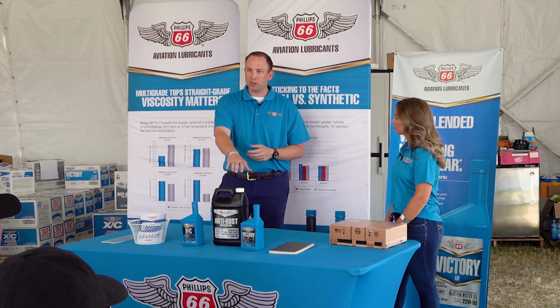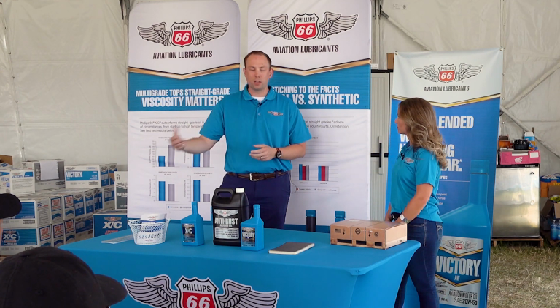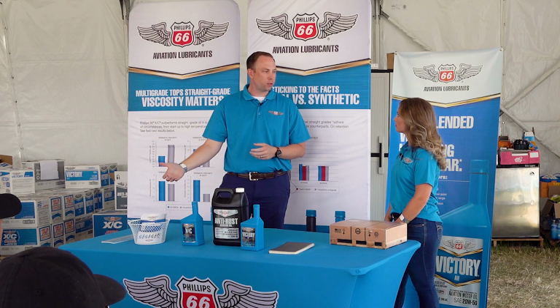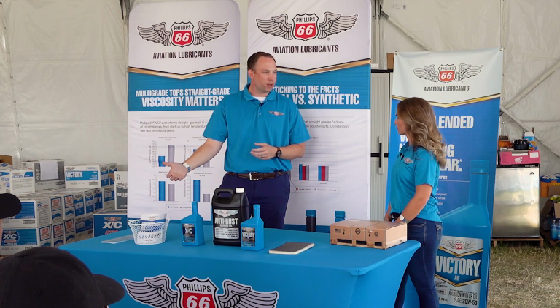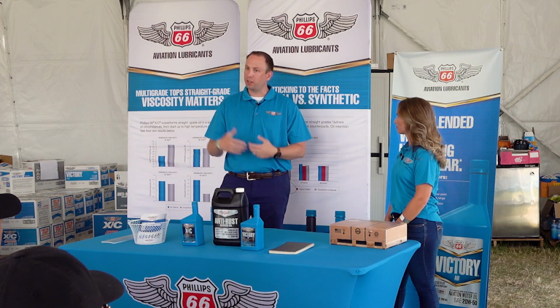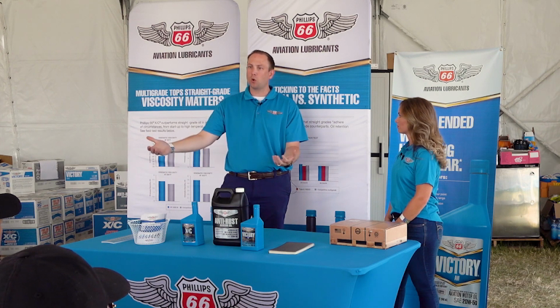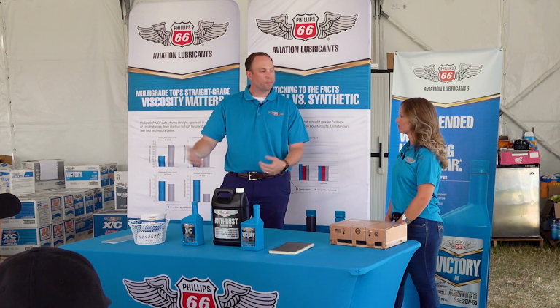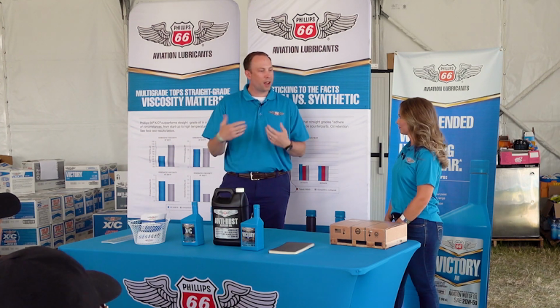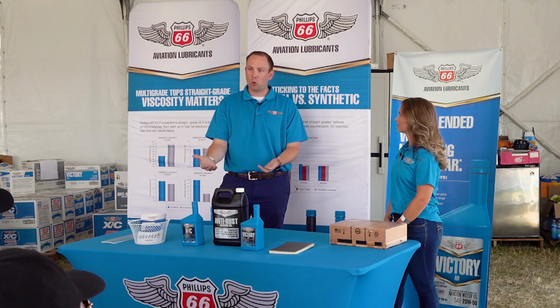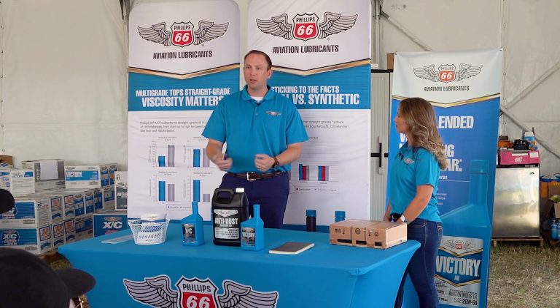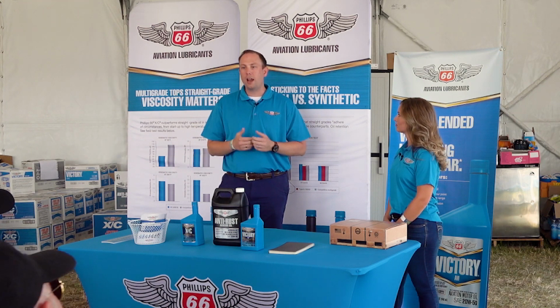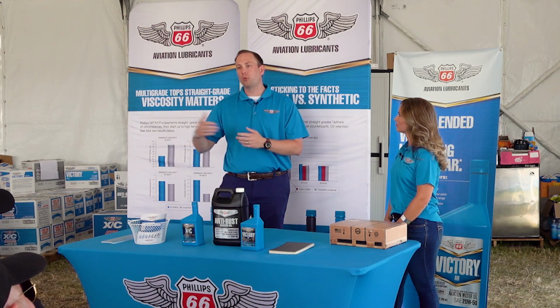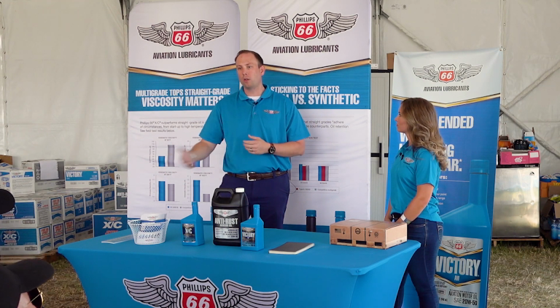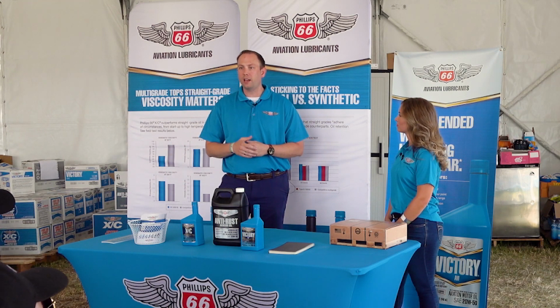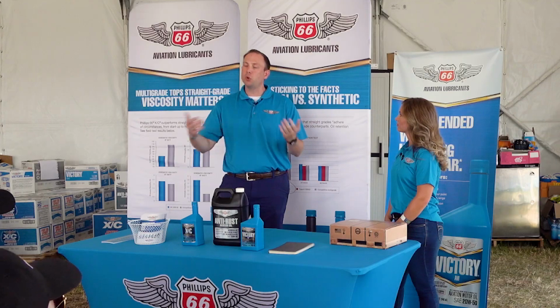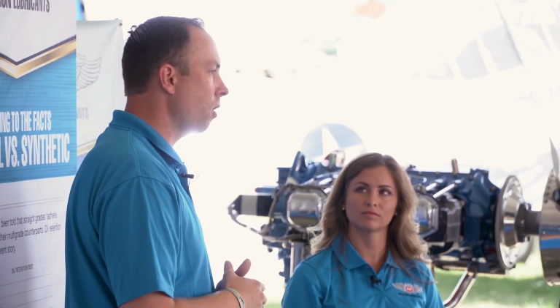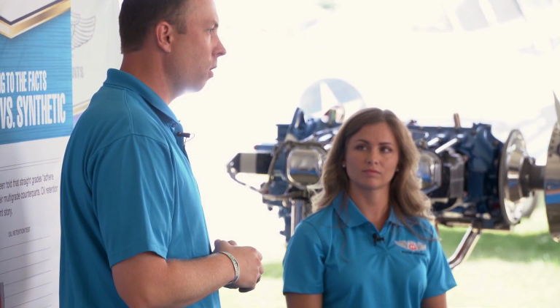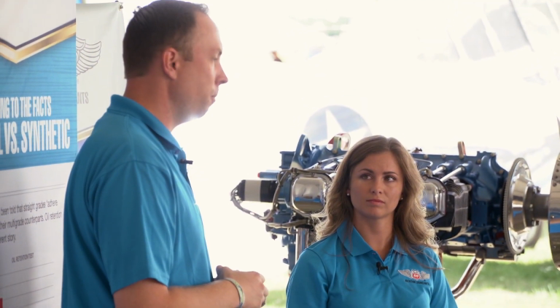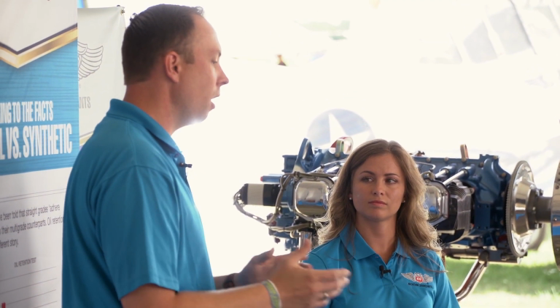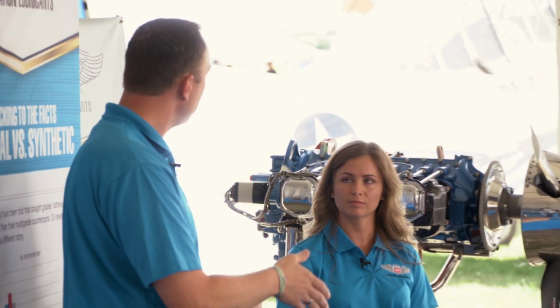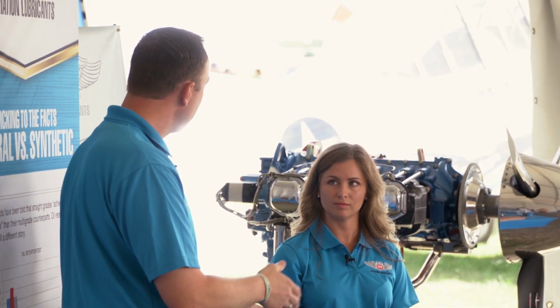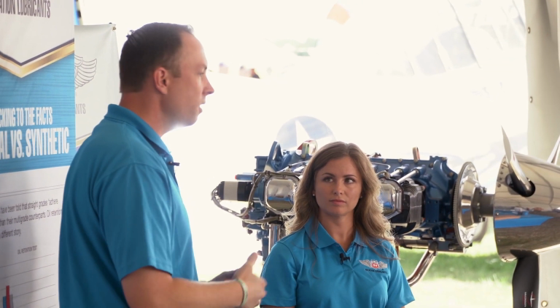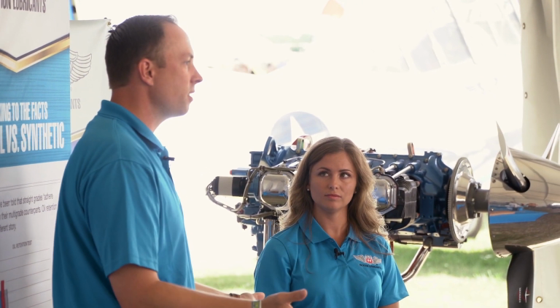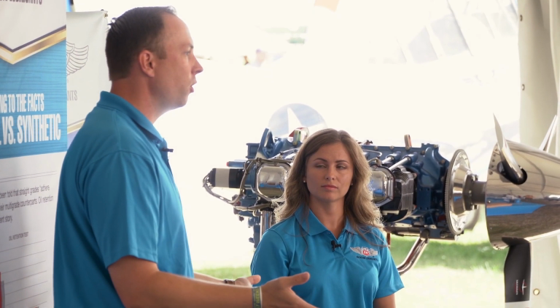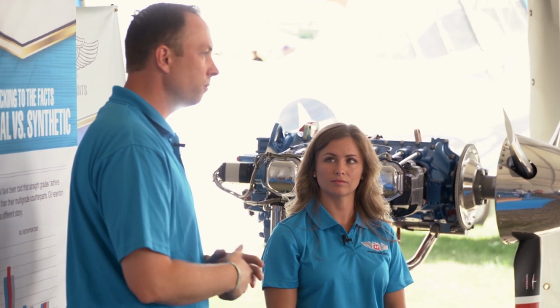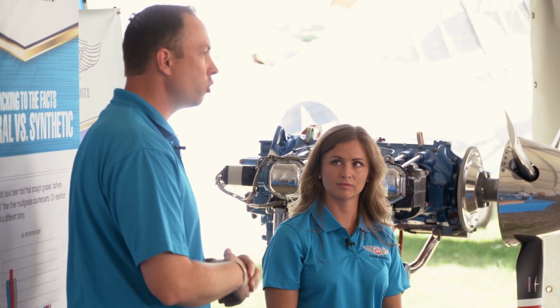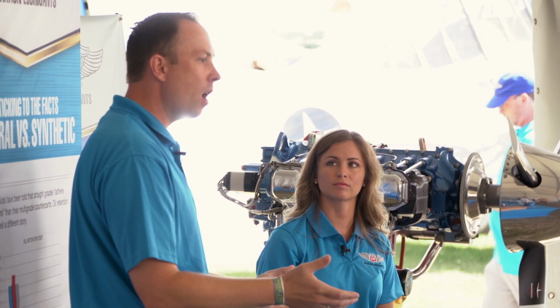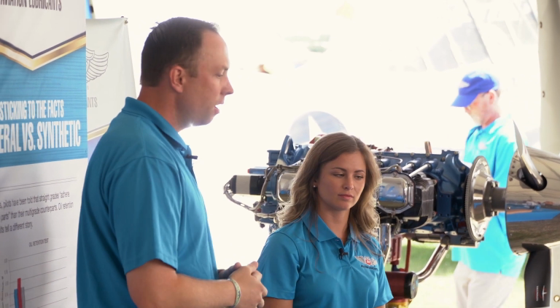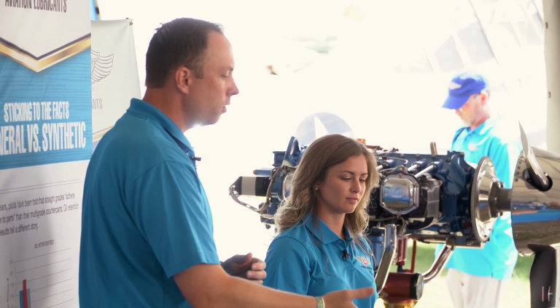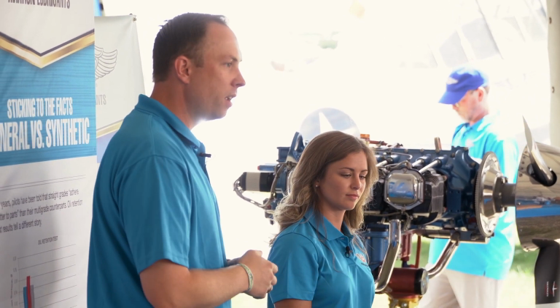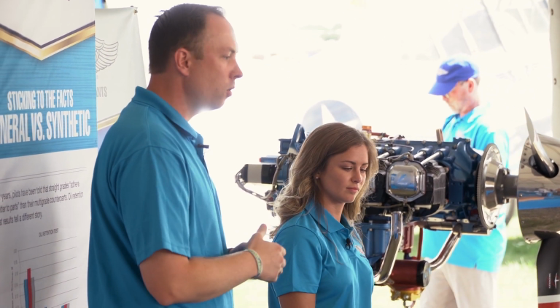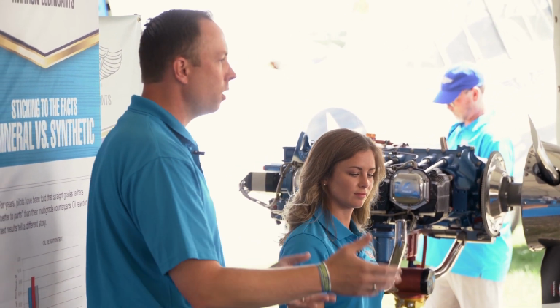You can use this at a 10% top treat — so if you have a 10-quart sump, you add one quart — and that helps prolong and boost the corrosion inhibition in your regular engine oil.